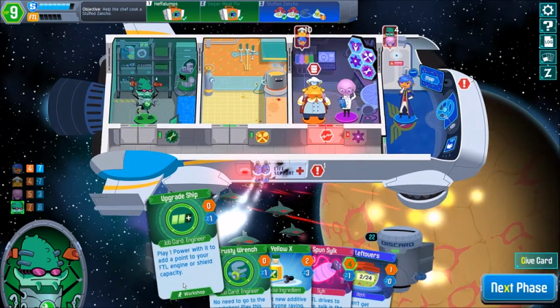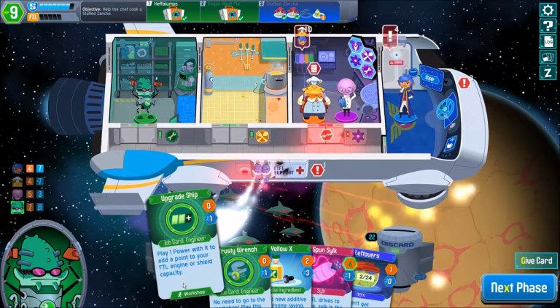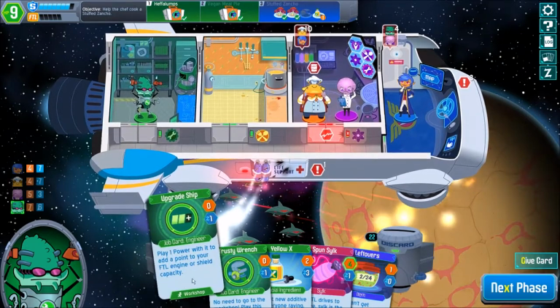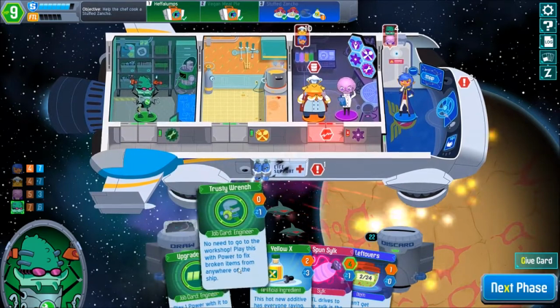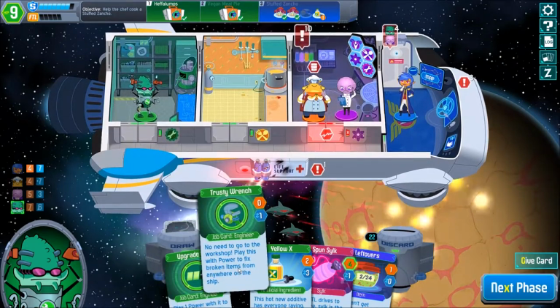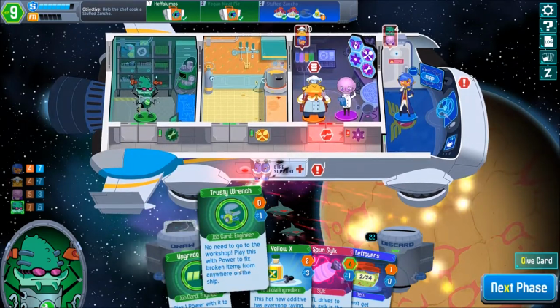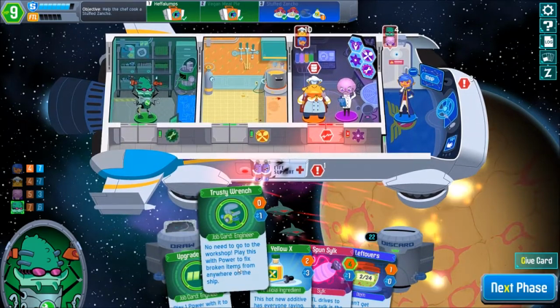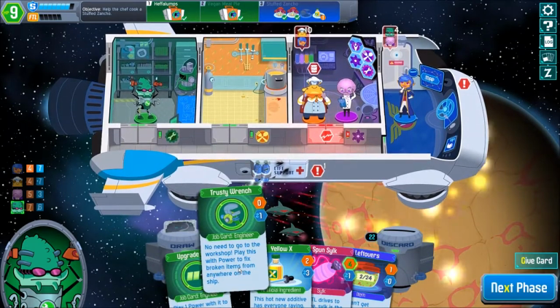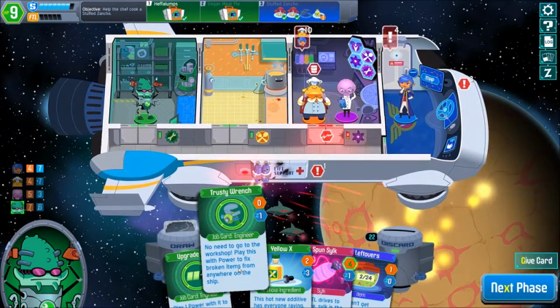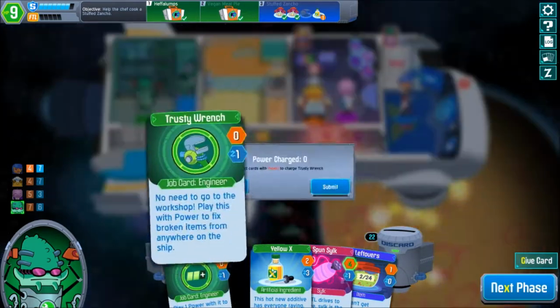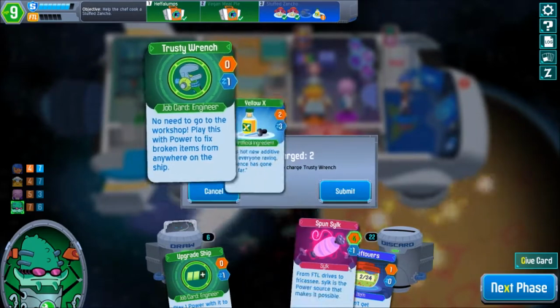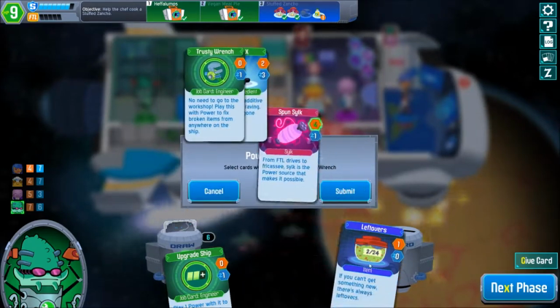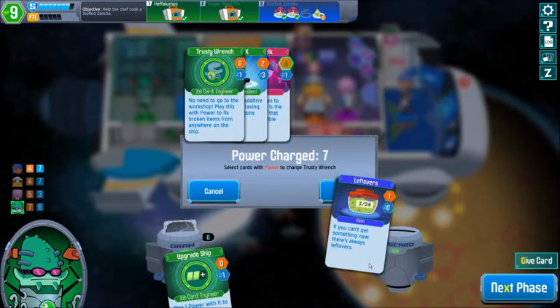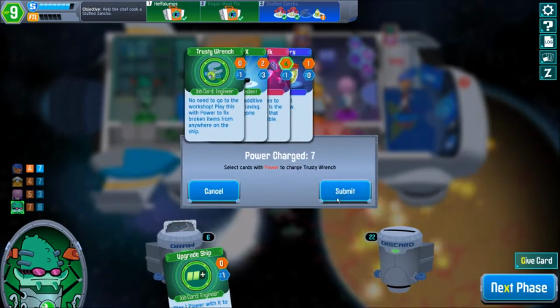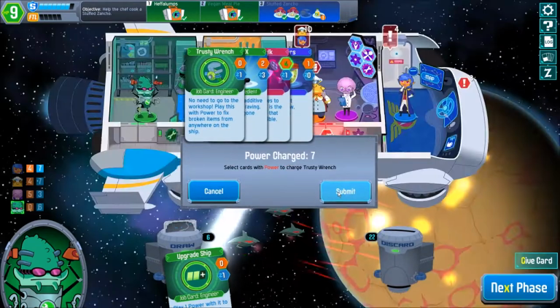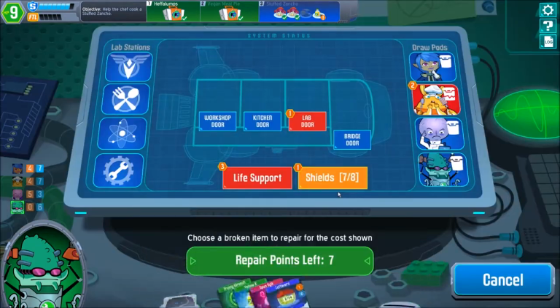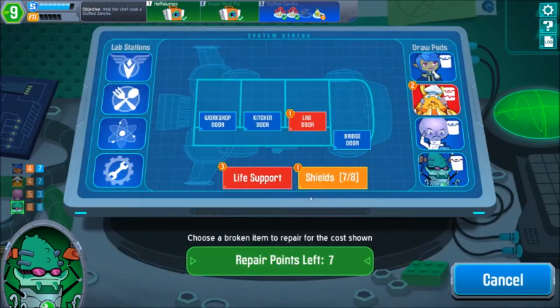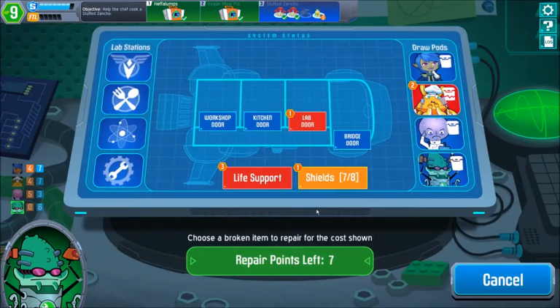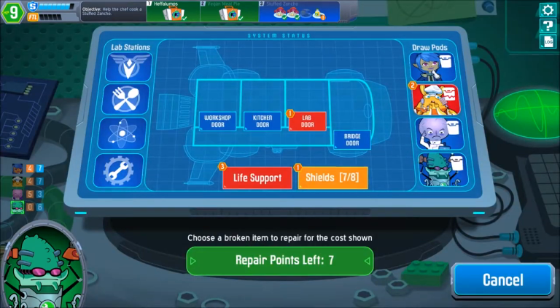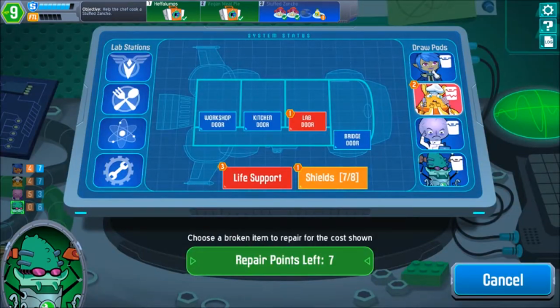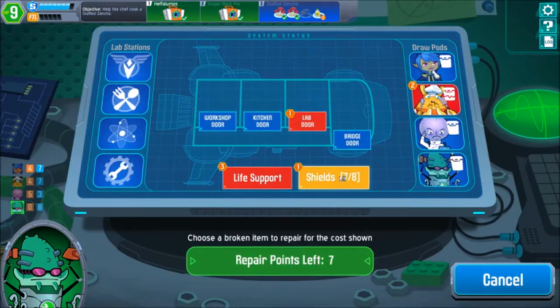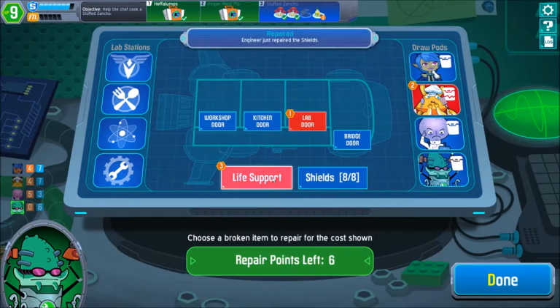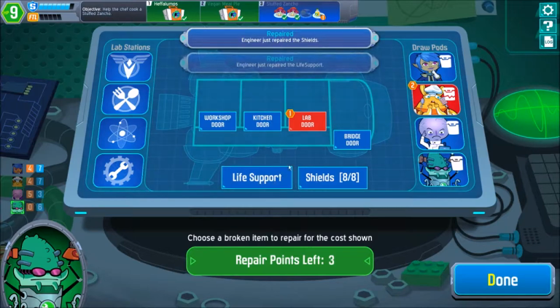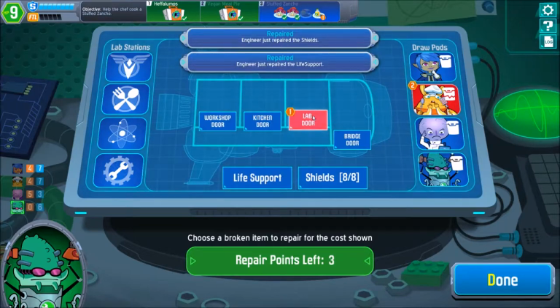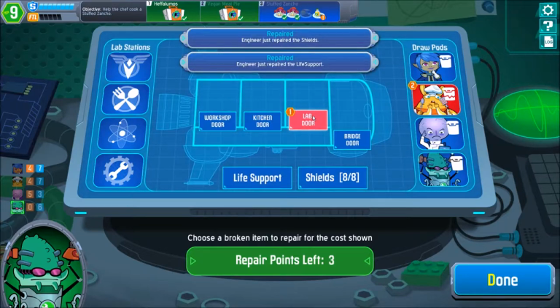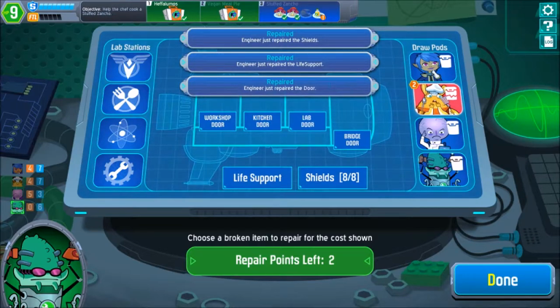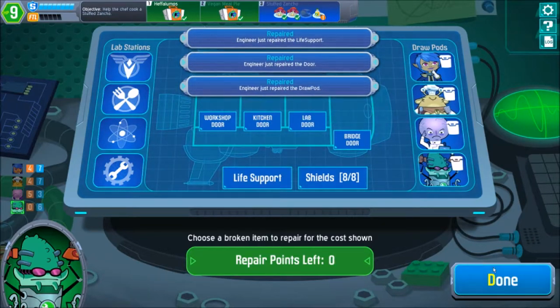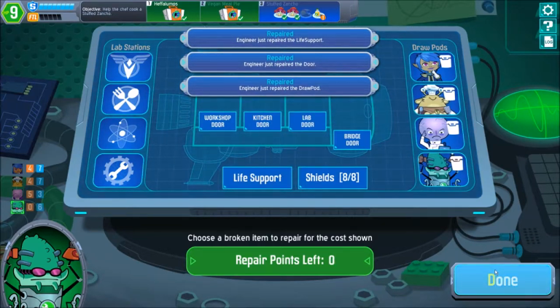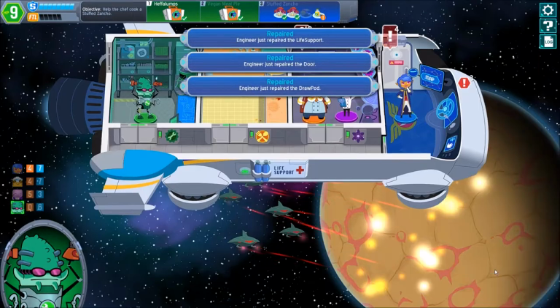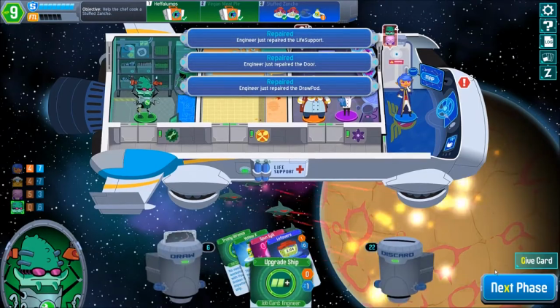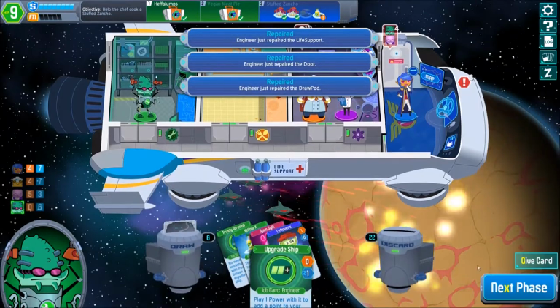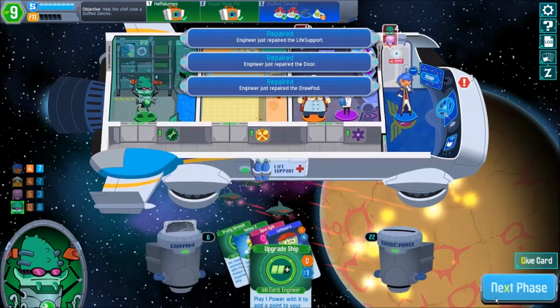Not really need to upgrade my ship, but we could probably use a Trusty Wrench to do some stuff. Because we have stuff to fix — life support is important, lab door and draw pod. We could fix everything! That's nice, that's nice for a change.